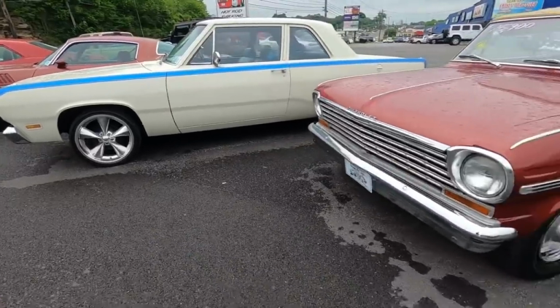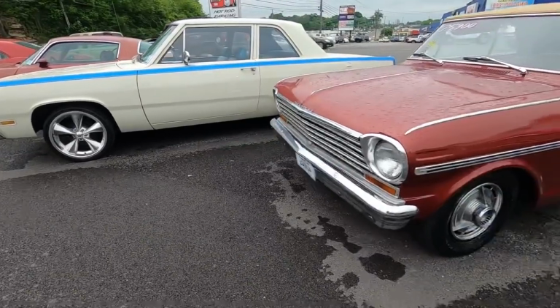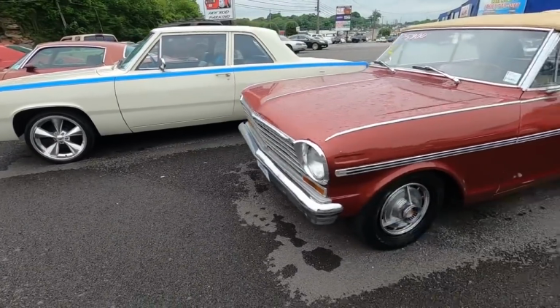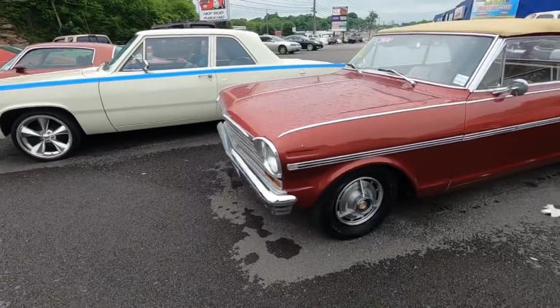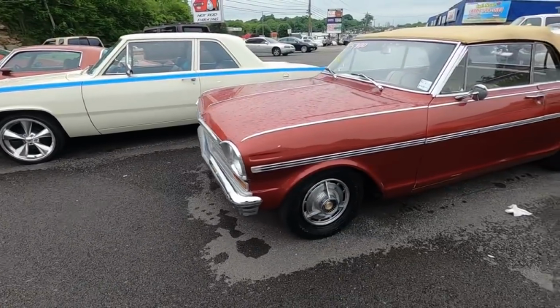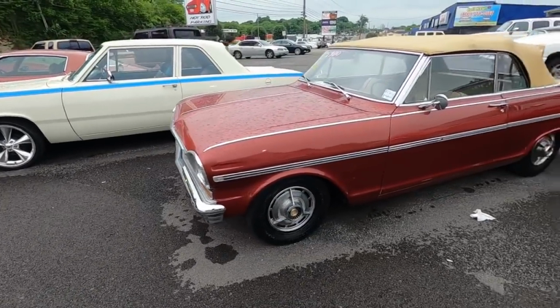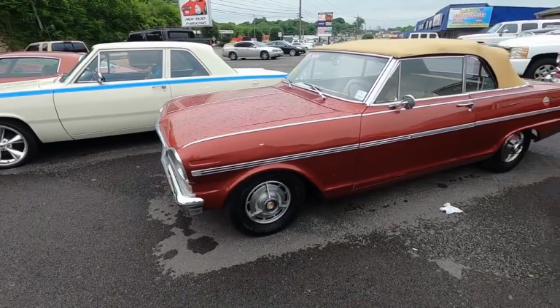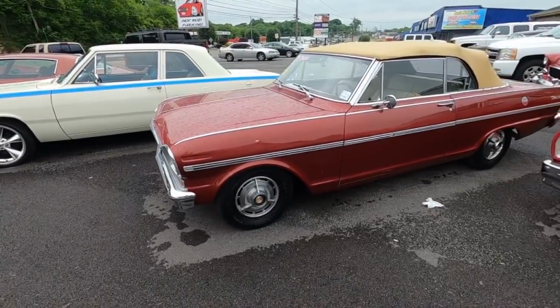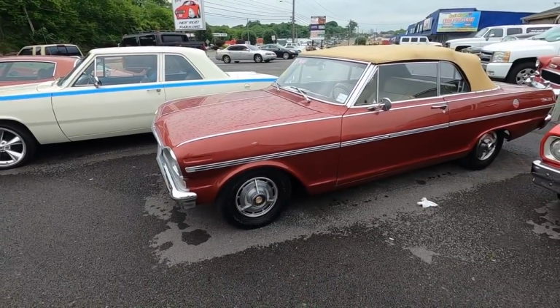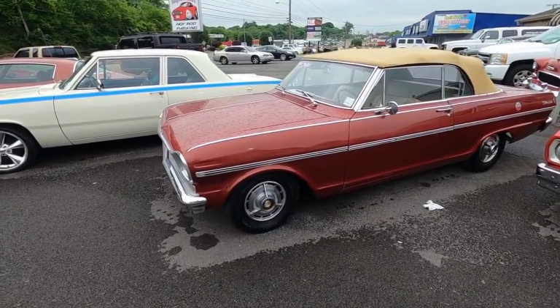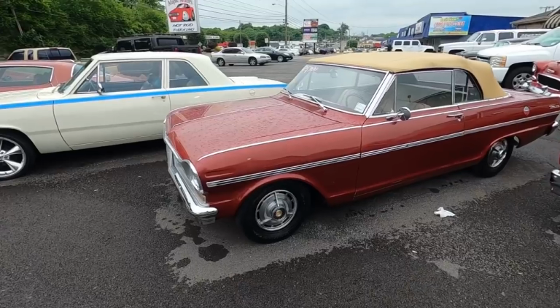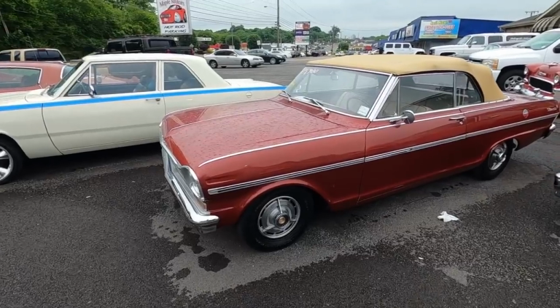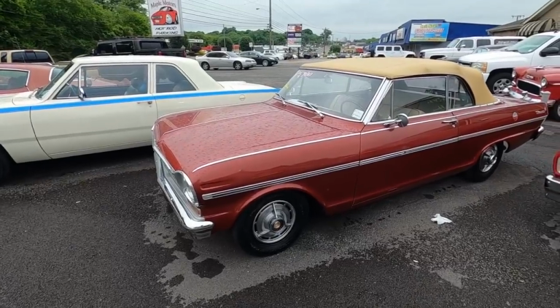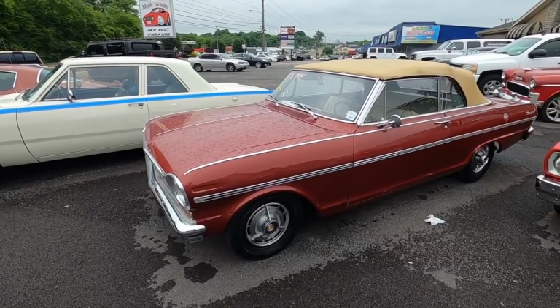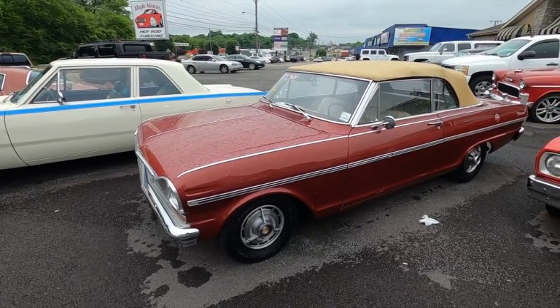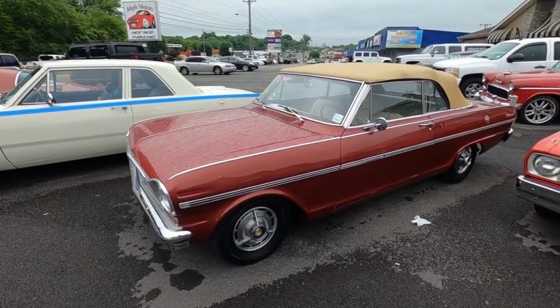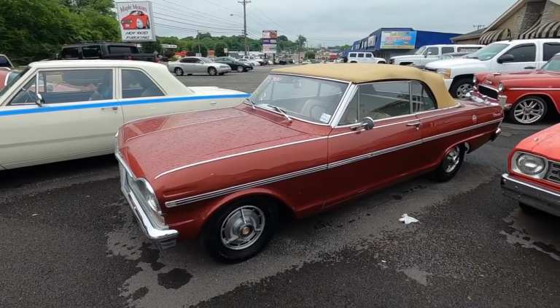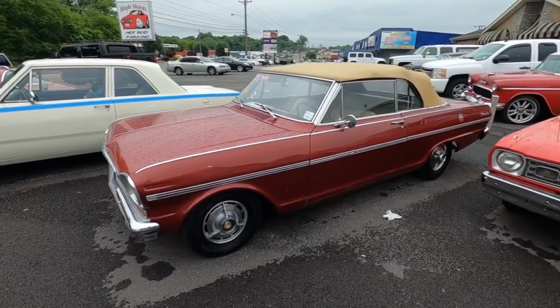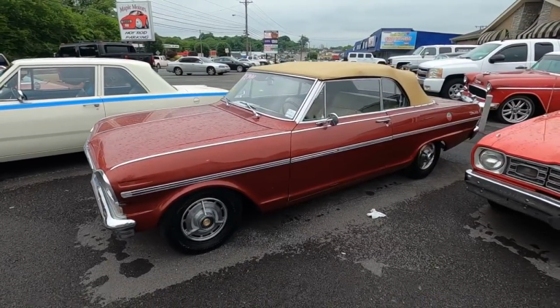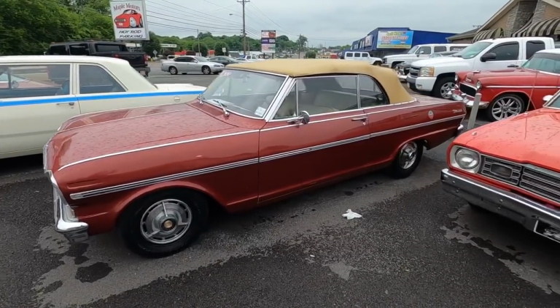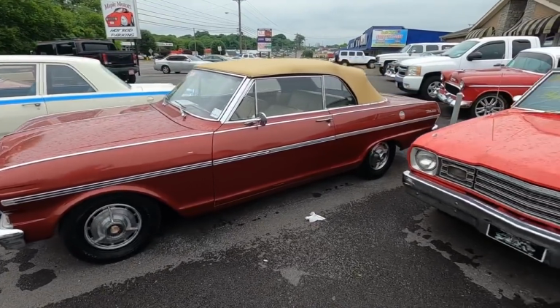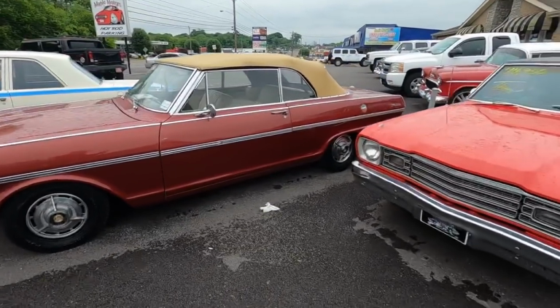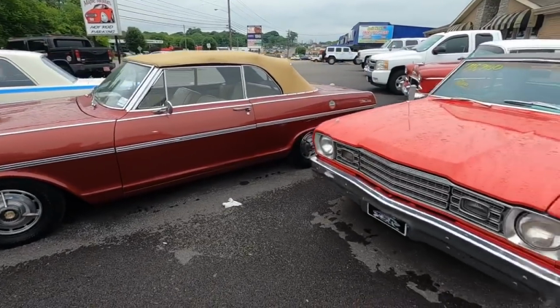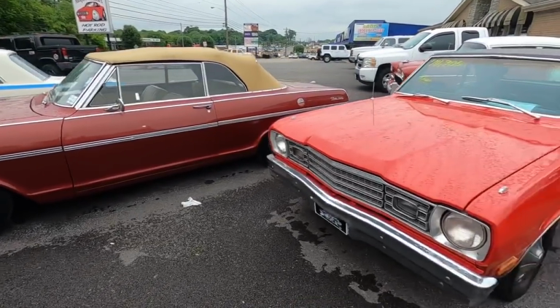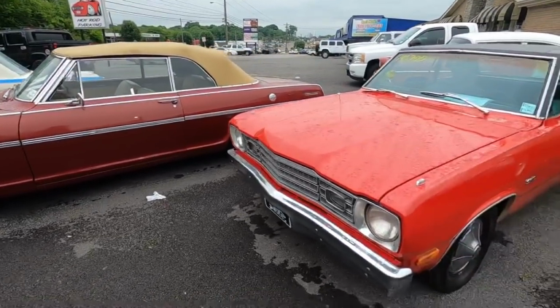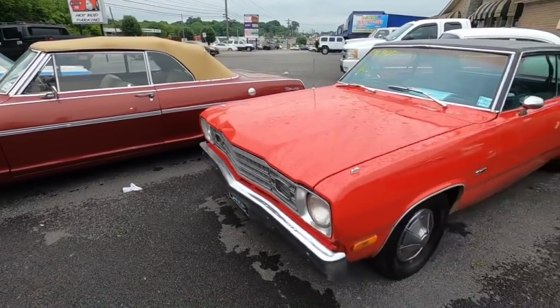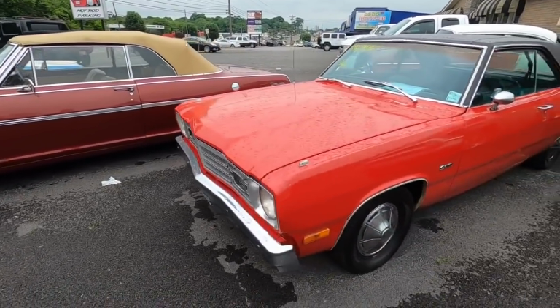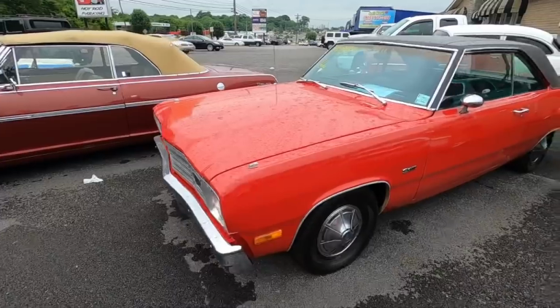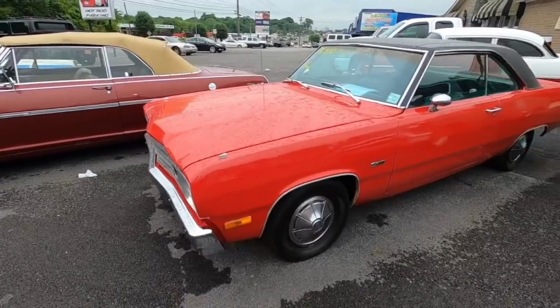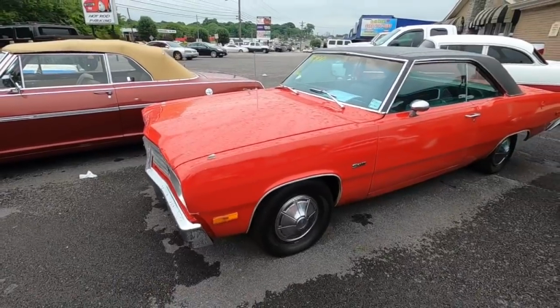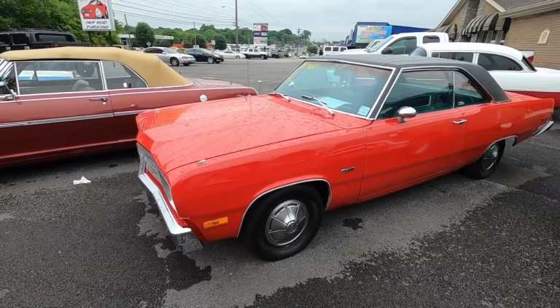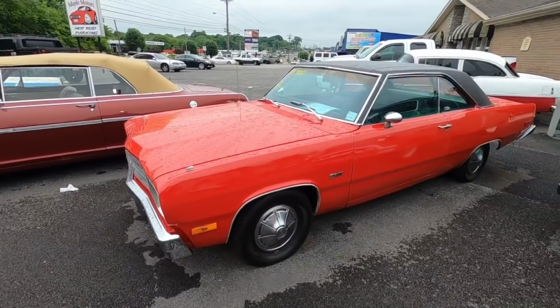We had this last week — 1963 Nova at $25.9k. Also a 1974 Plymouth Scamp at $14.9k.